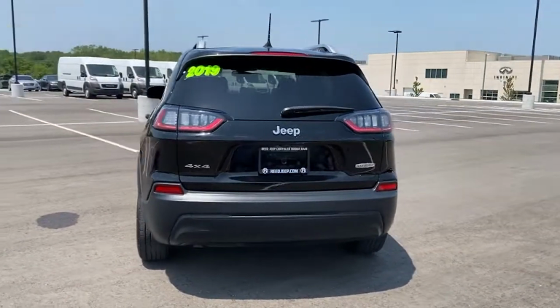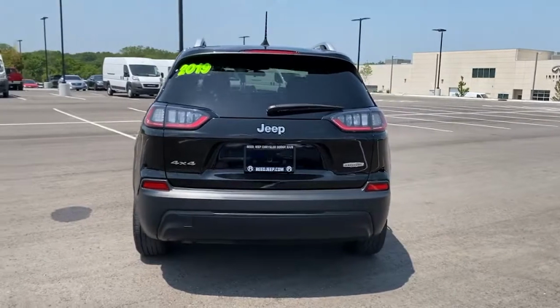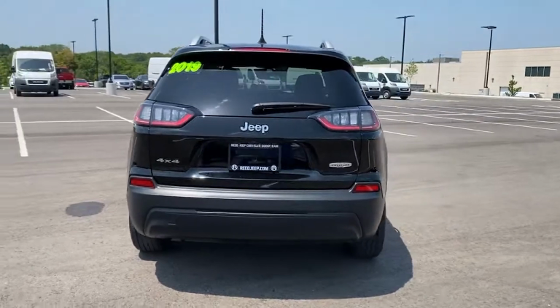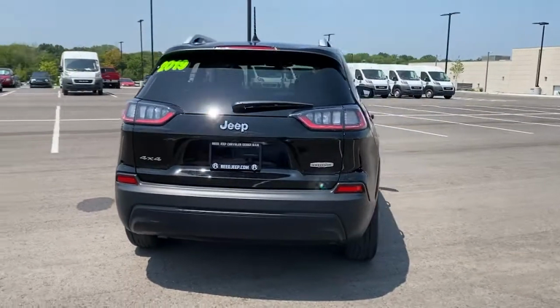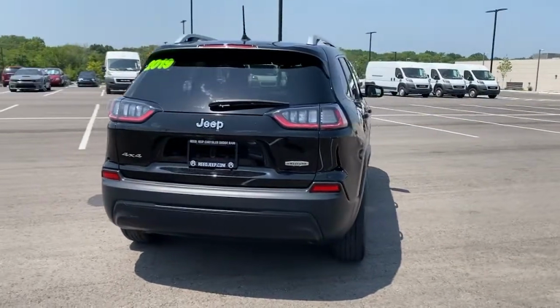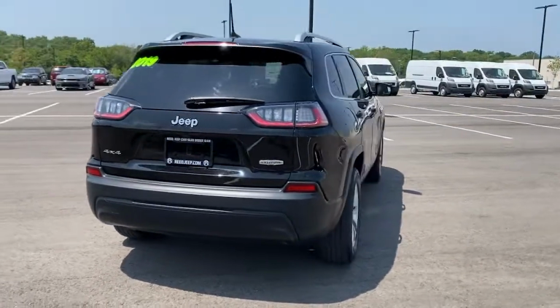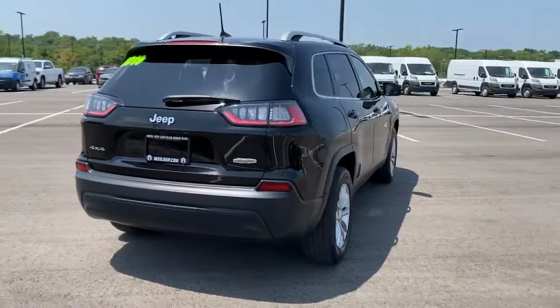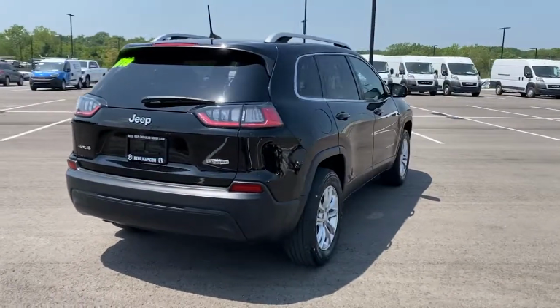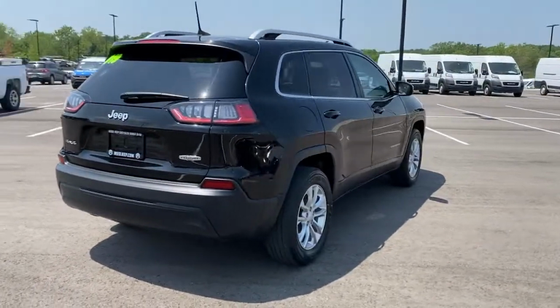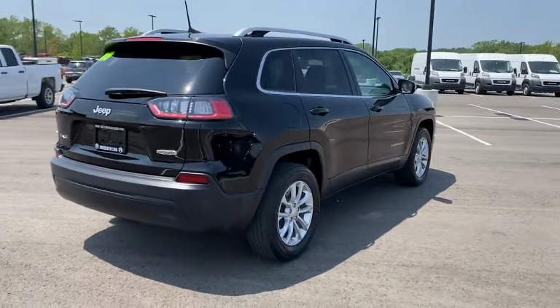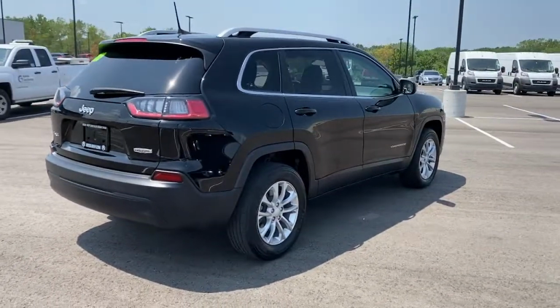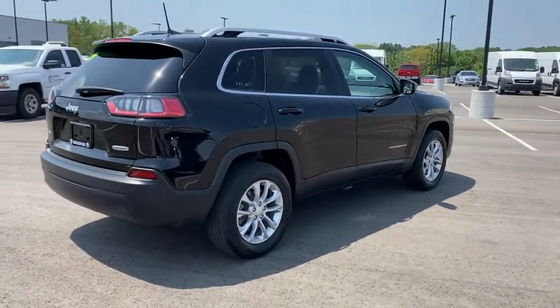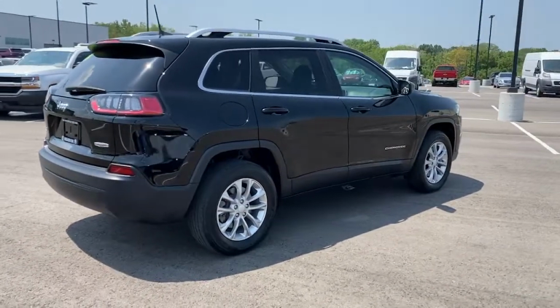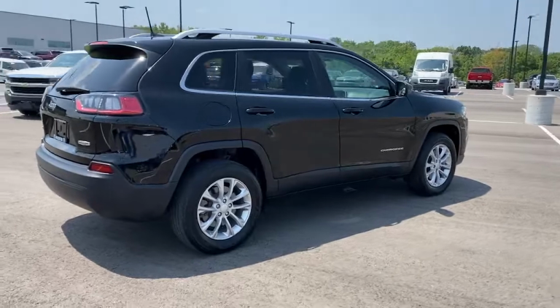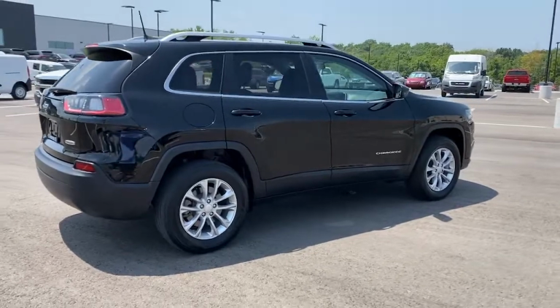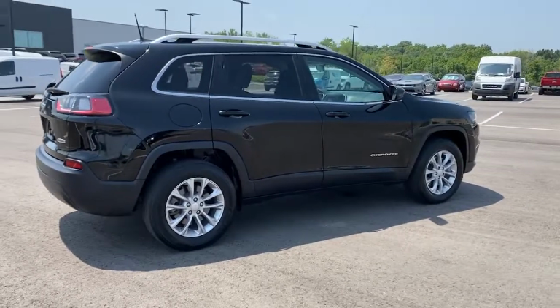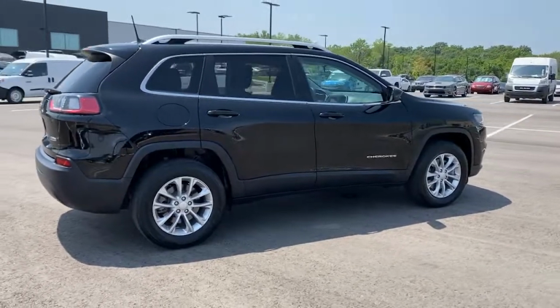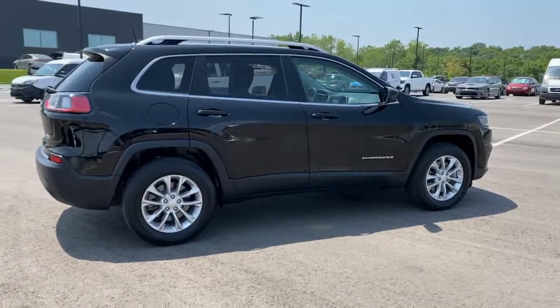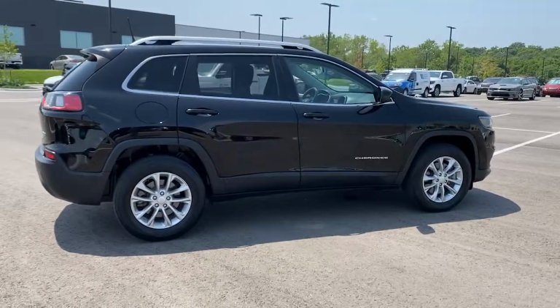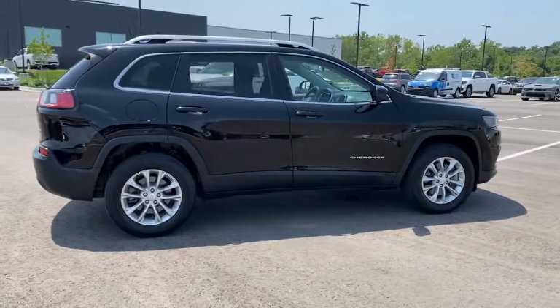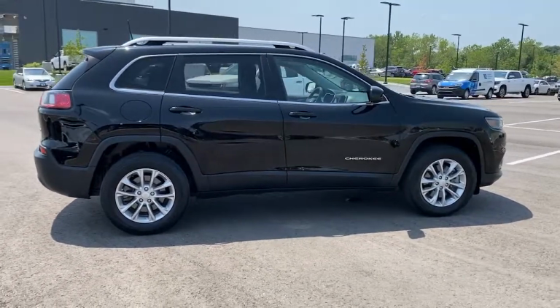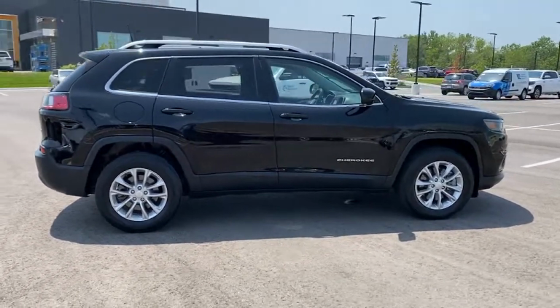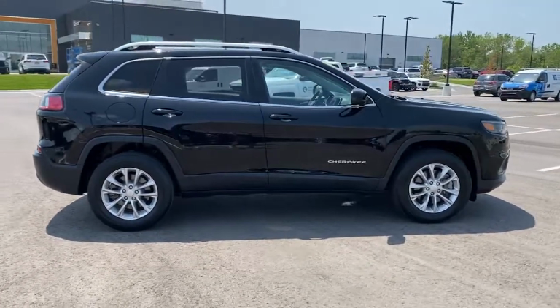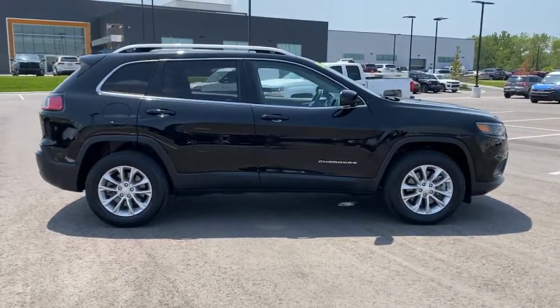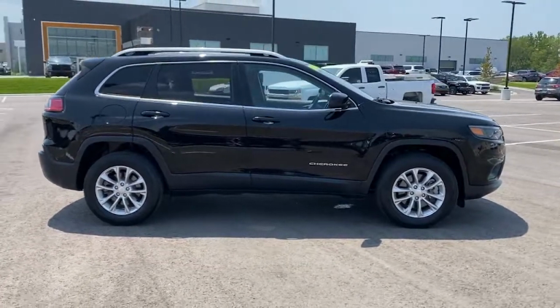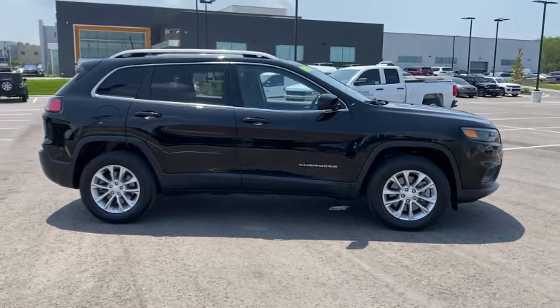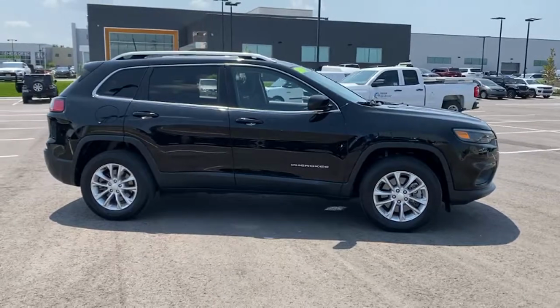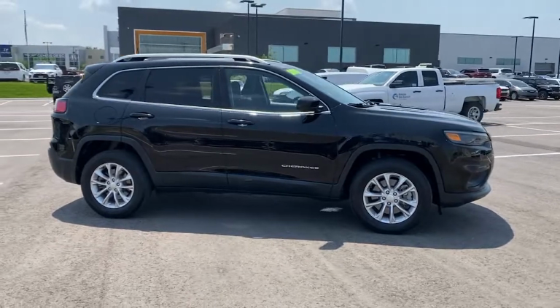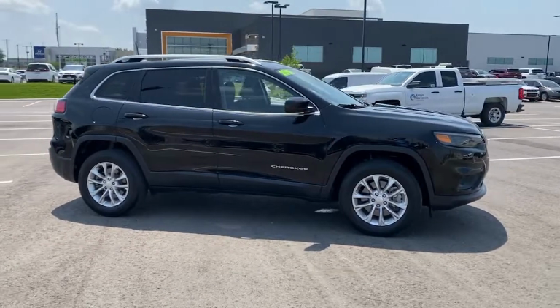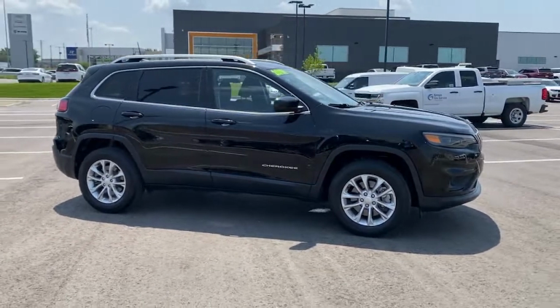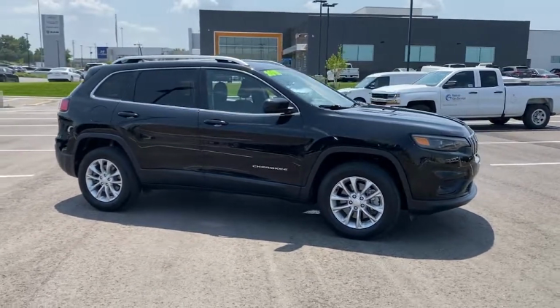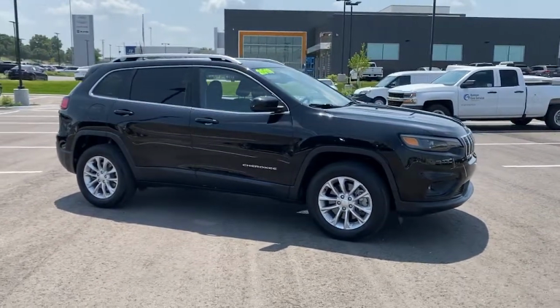Keyless entry, heated driver's seat, four-cylinder engine, backup camera, remote engine start, heated mirrors, fog lamps, iPod MP3 input, 4x4, and woodgrain interior trim.